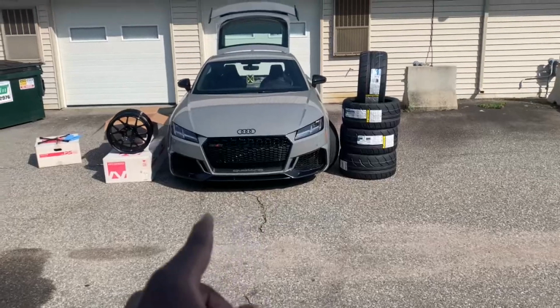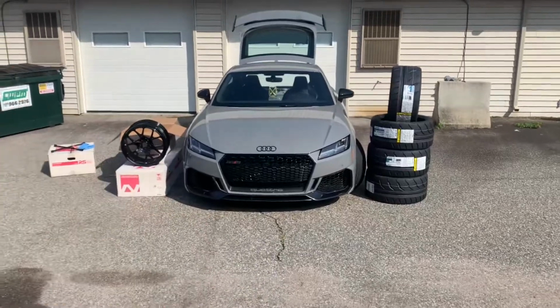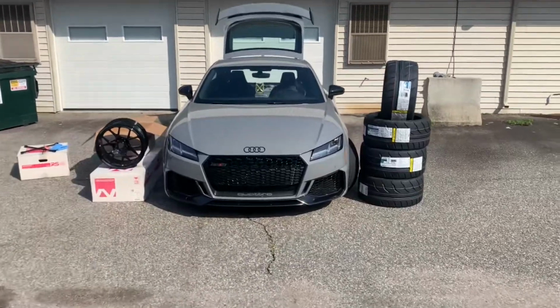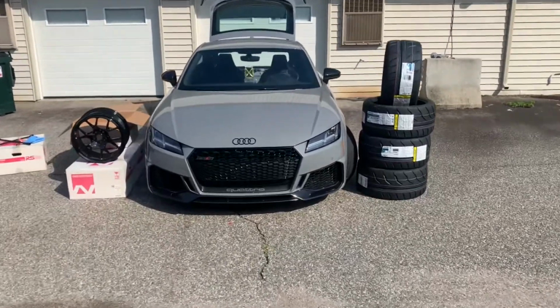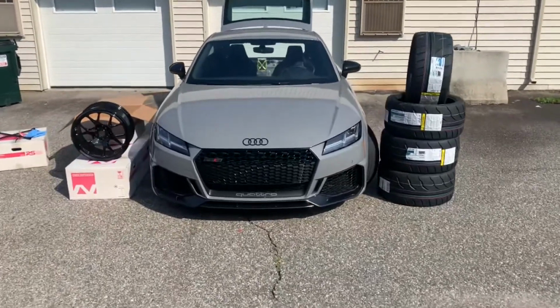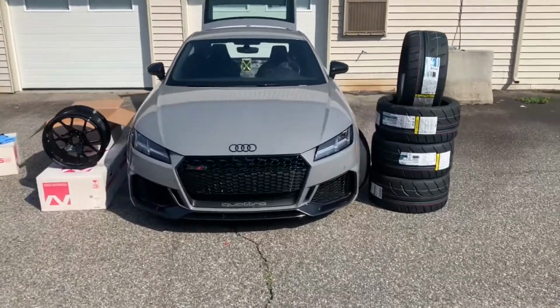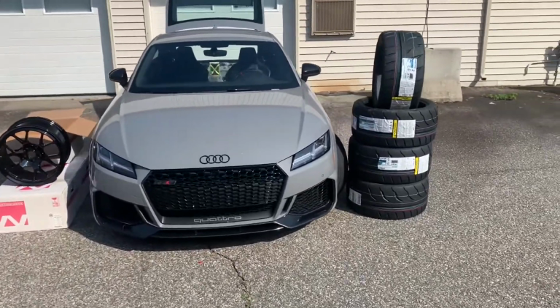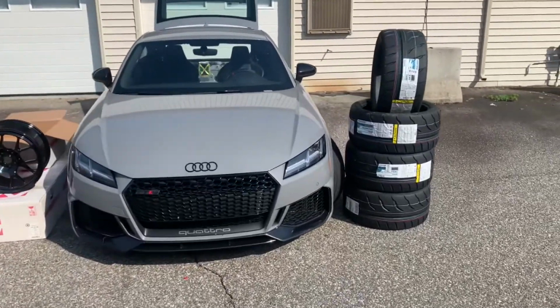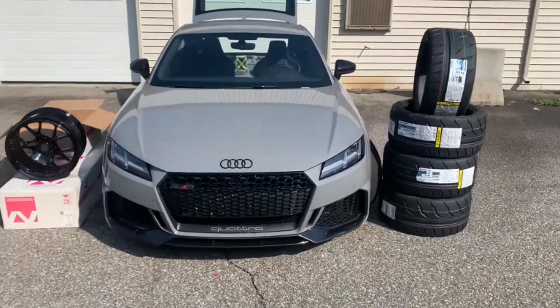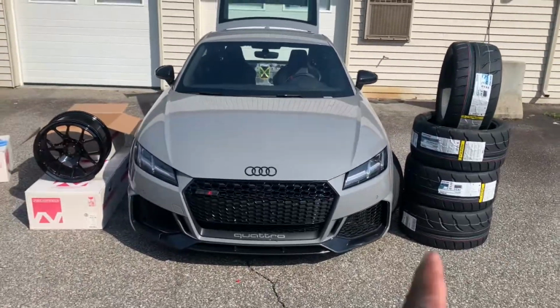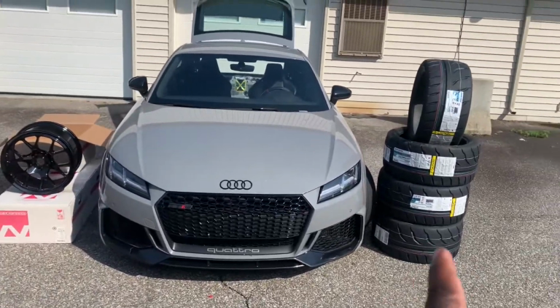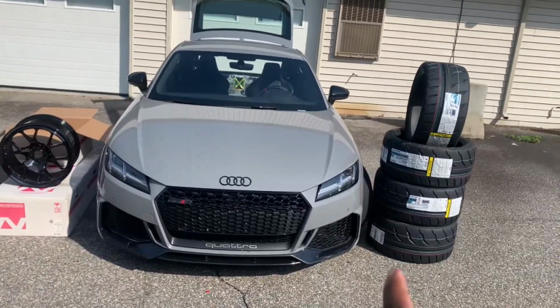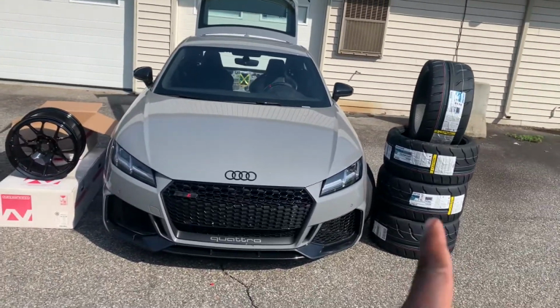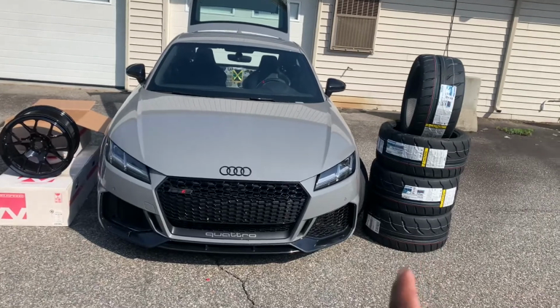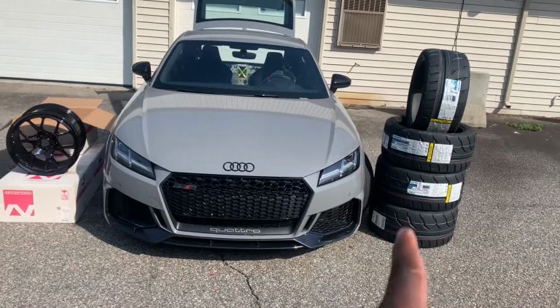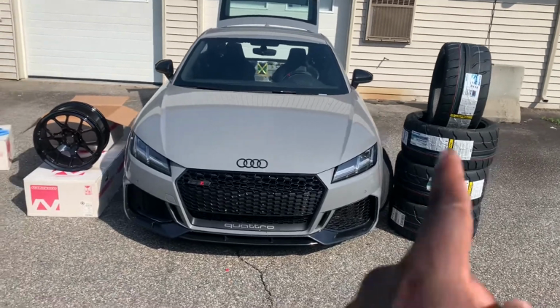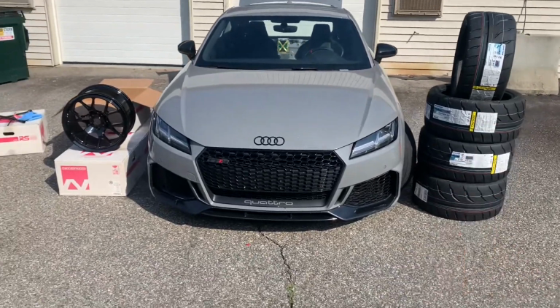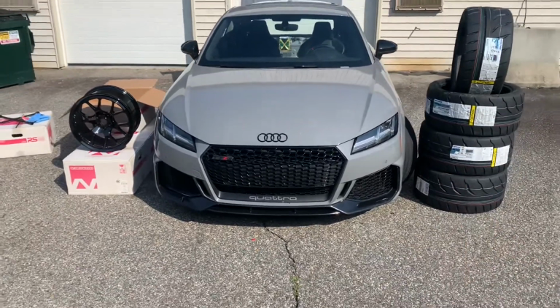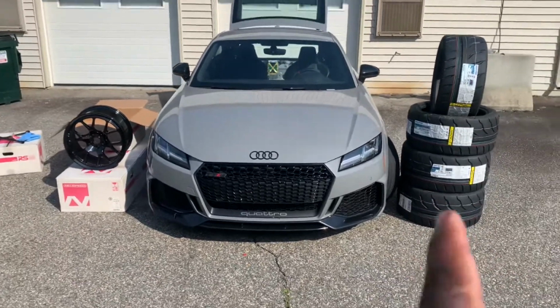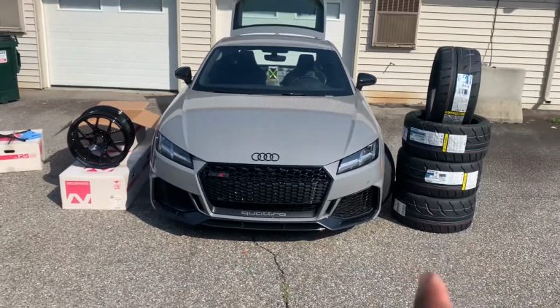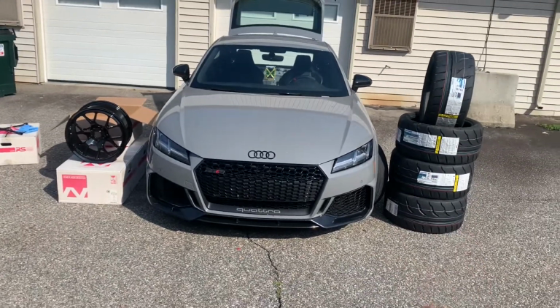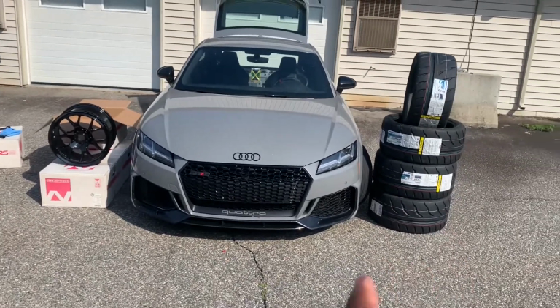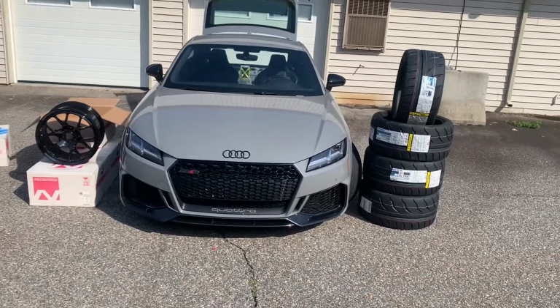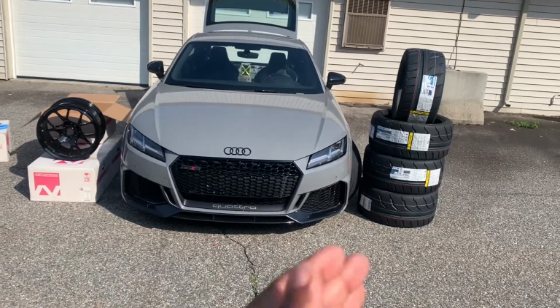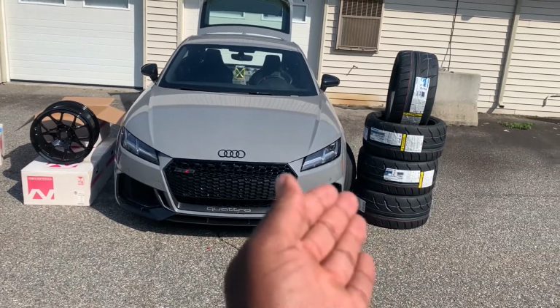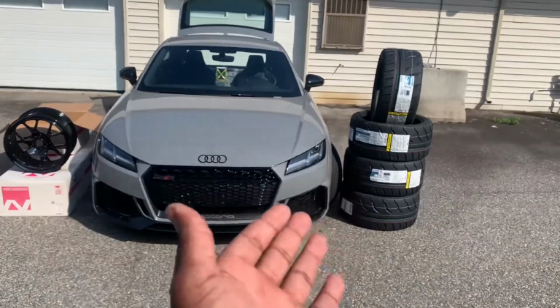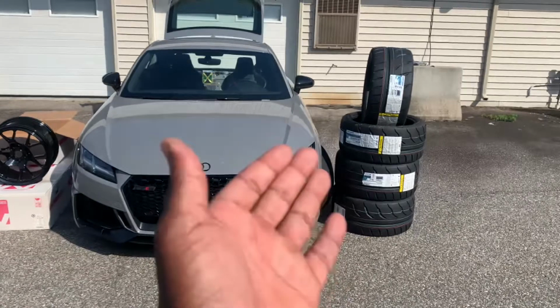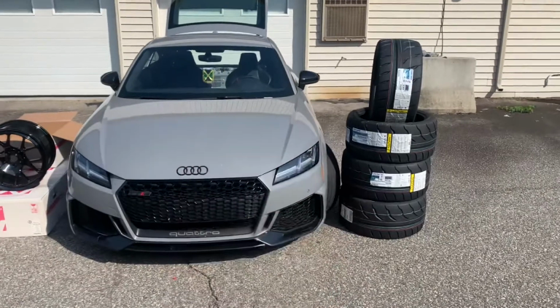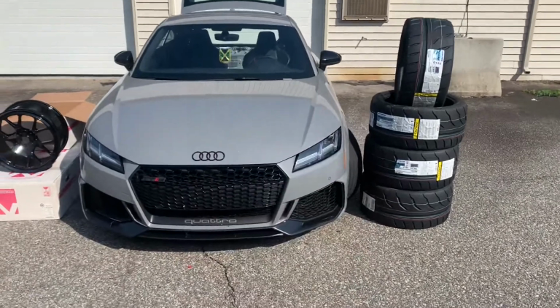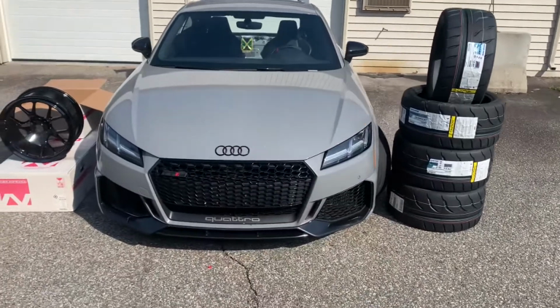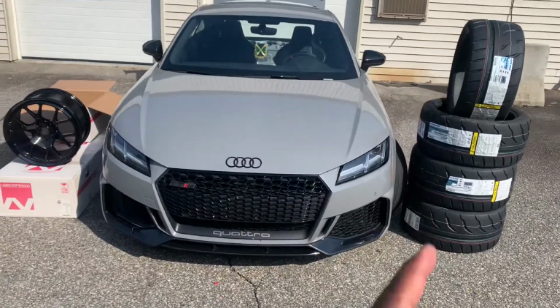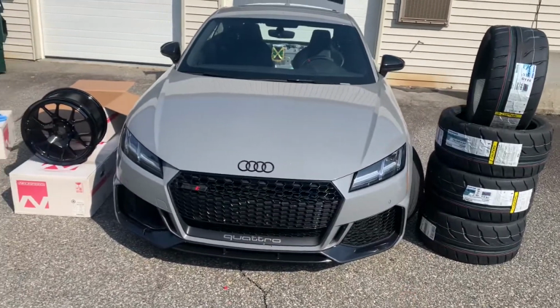And just like that, guys, I have the tires. They're finally here. I've been waiting on these Toyos R's for a minute. Now, you know there's a national shortage, so these took a long time before they arrived to me, but they're finally here.